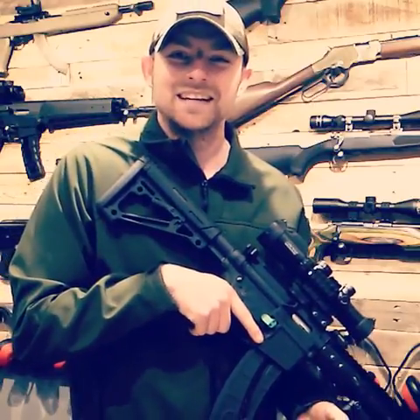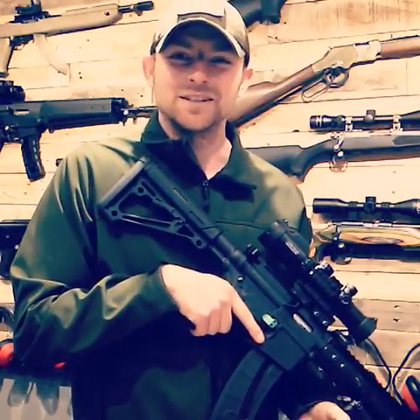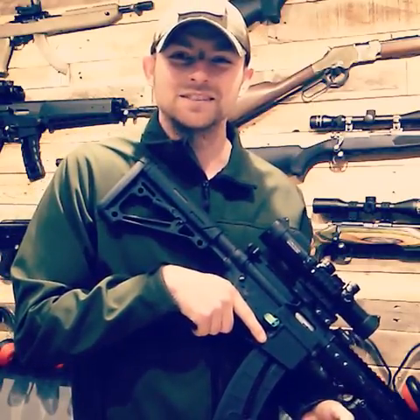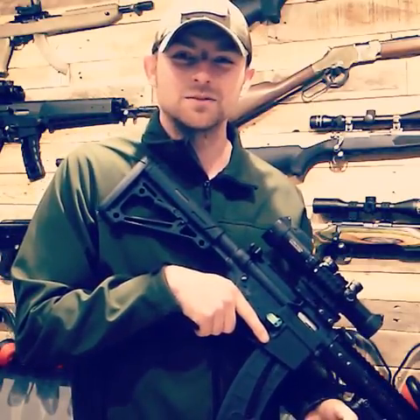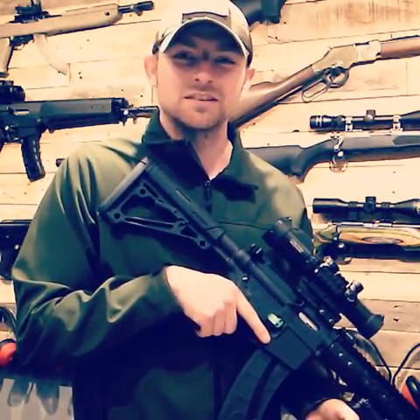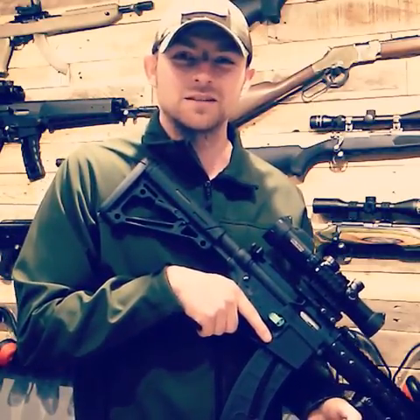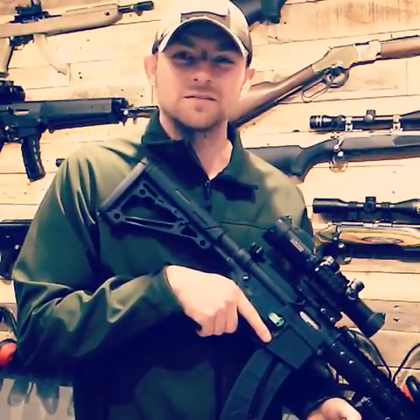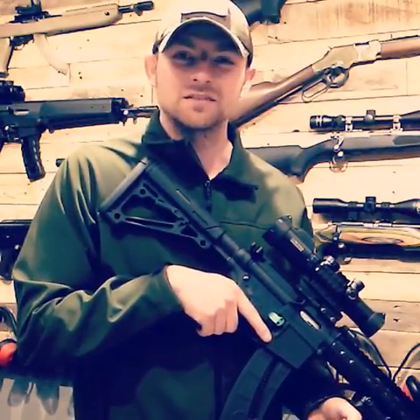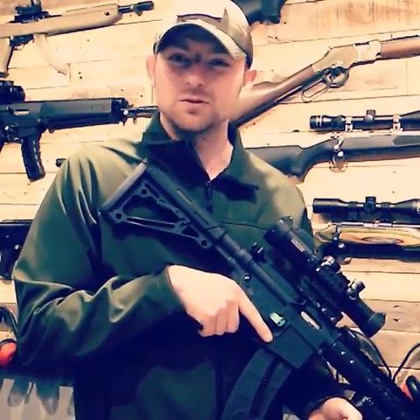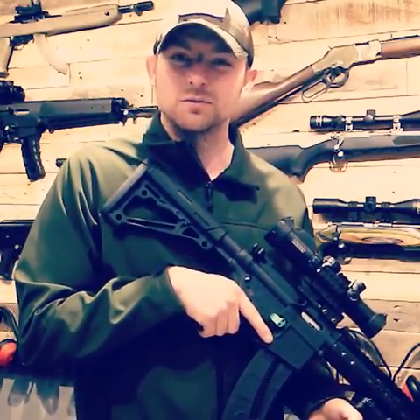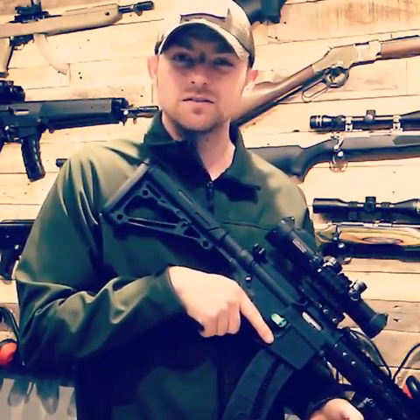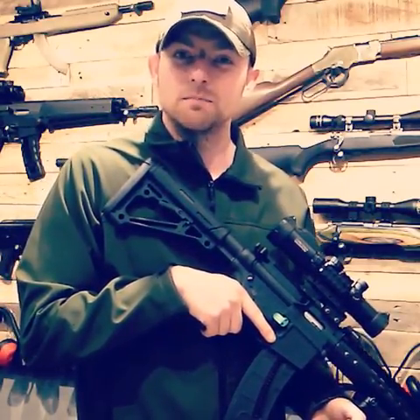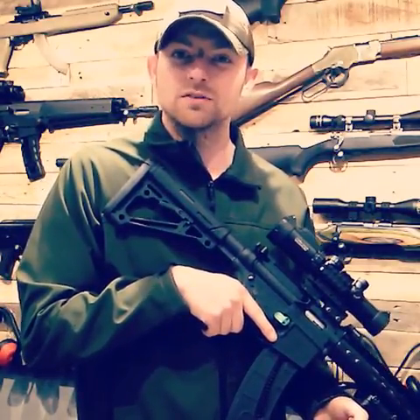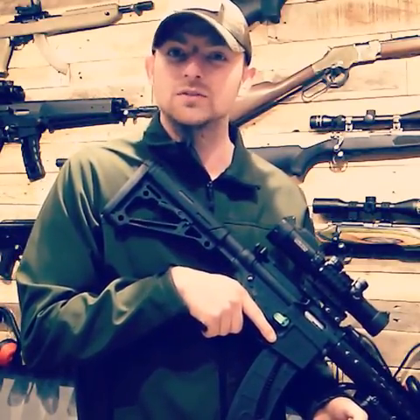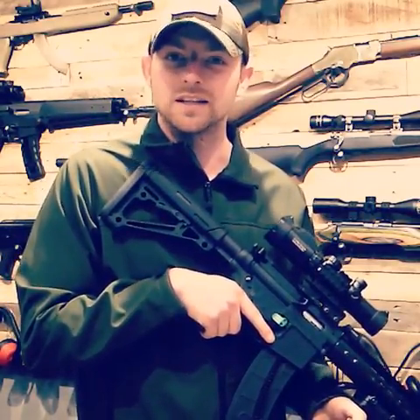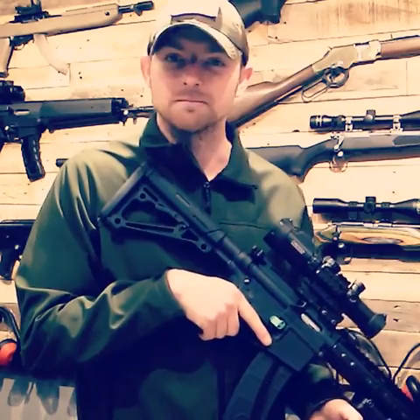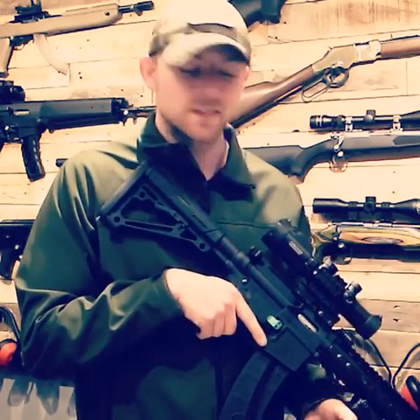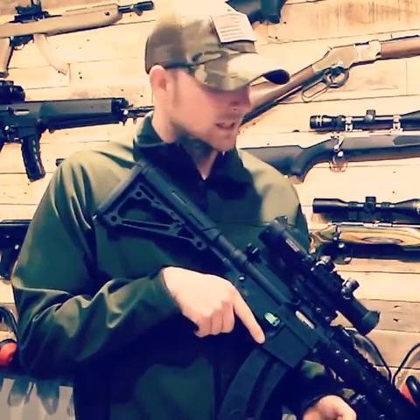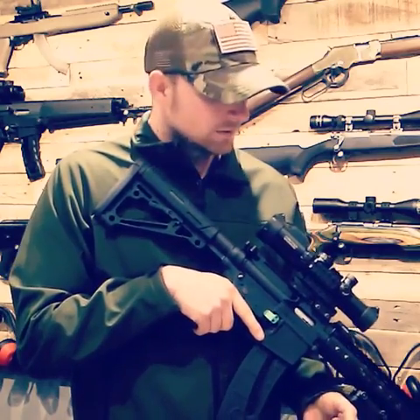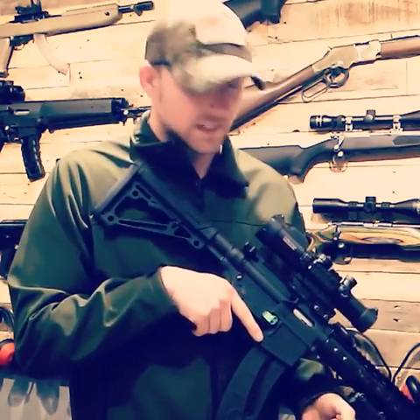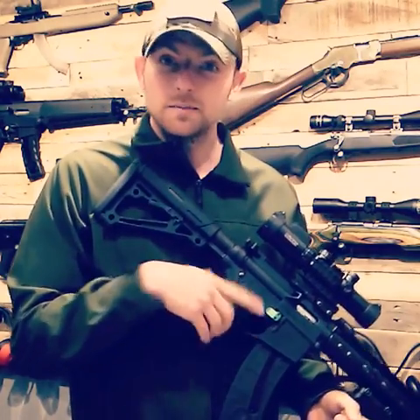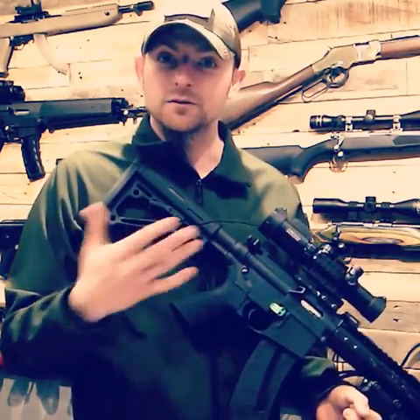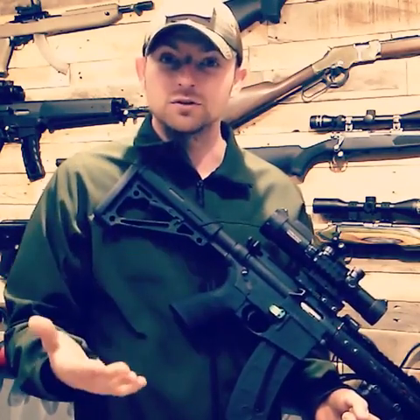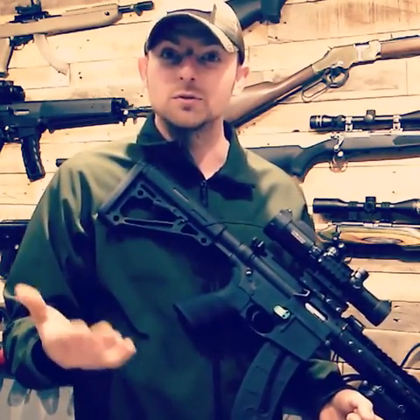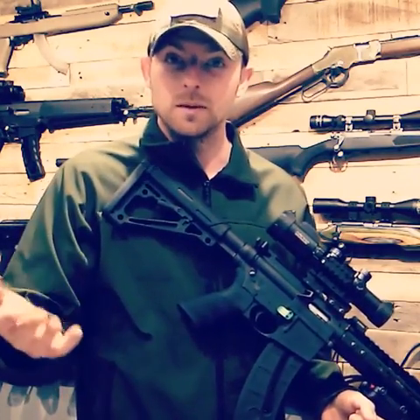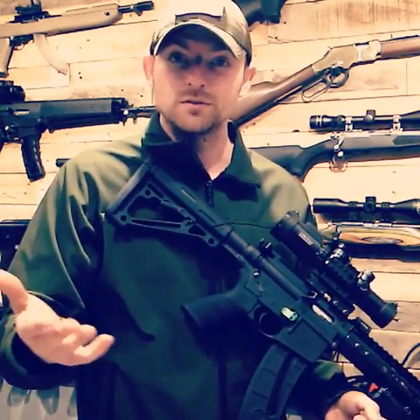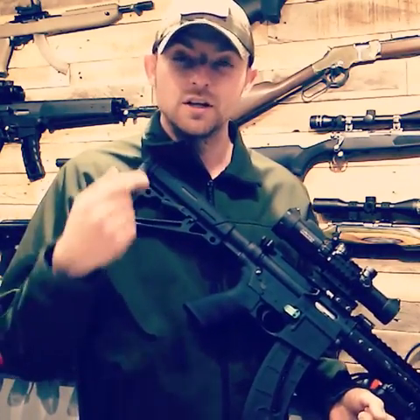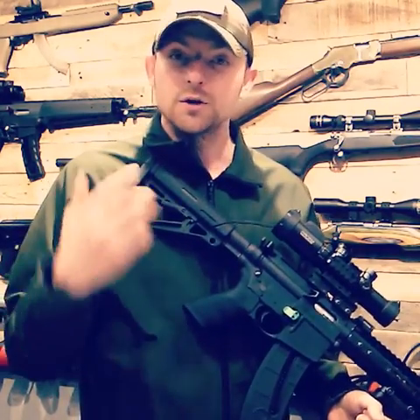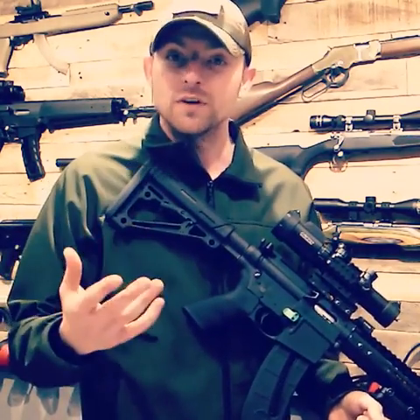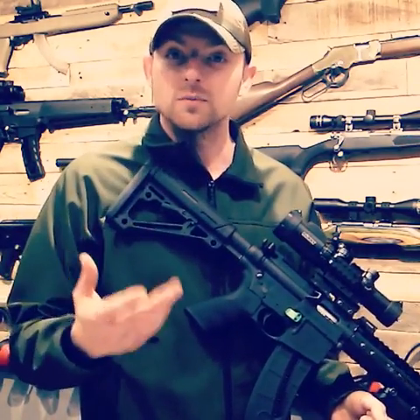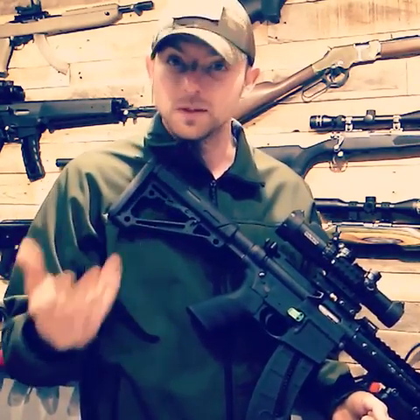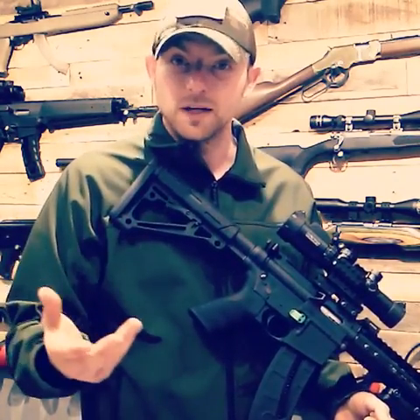Howdy, Thomas Jenkins here down at Phoenix Indoor Shooting Range, Barnsley, United Kingdom. Today I'm here to introduce to our members our newest firearm available to rent.